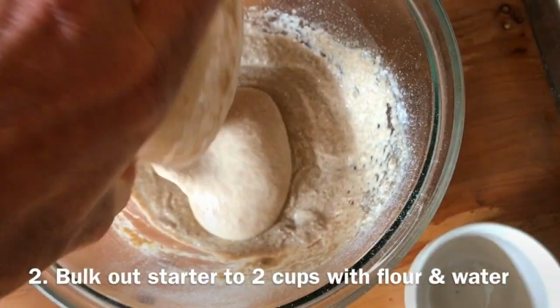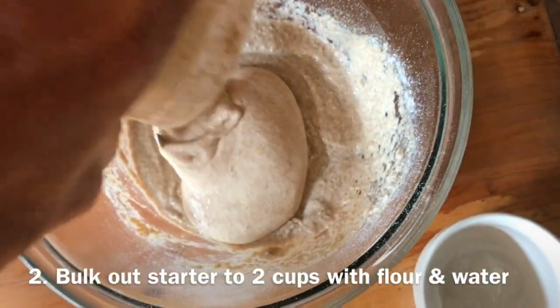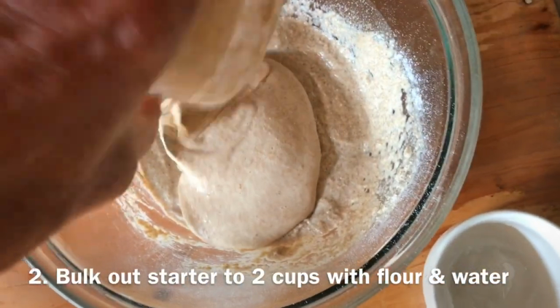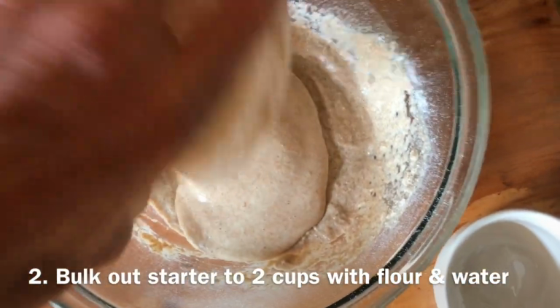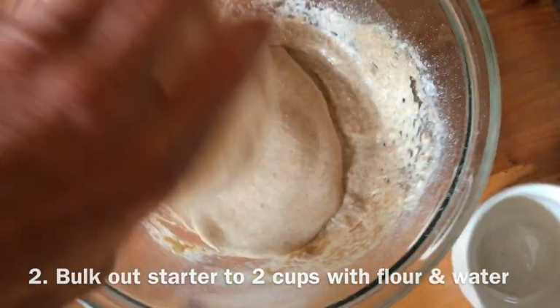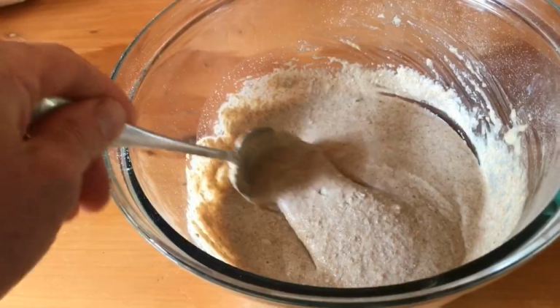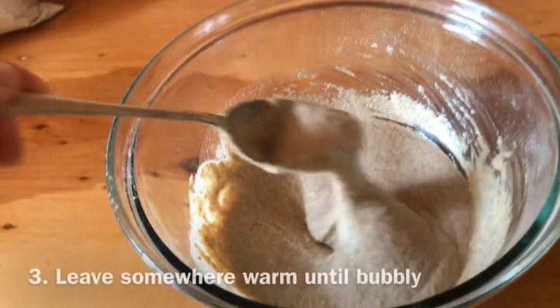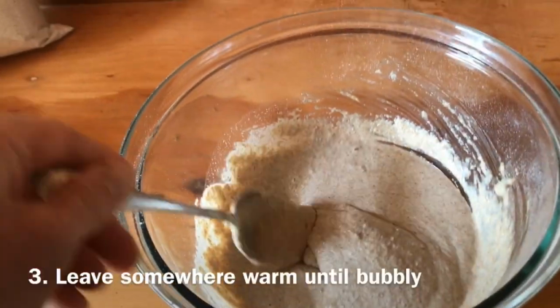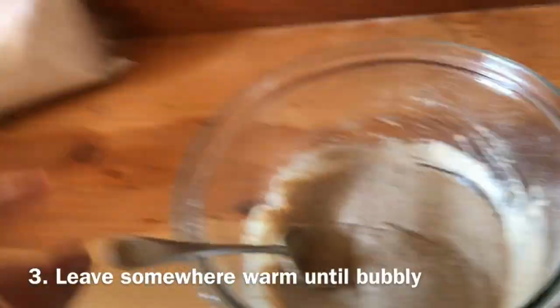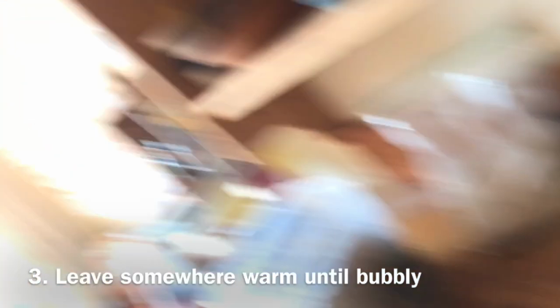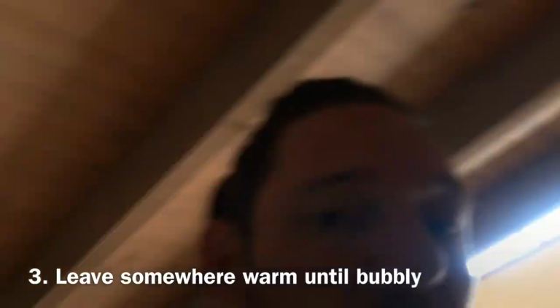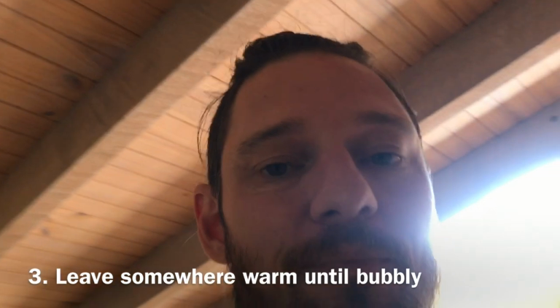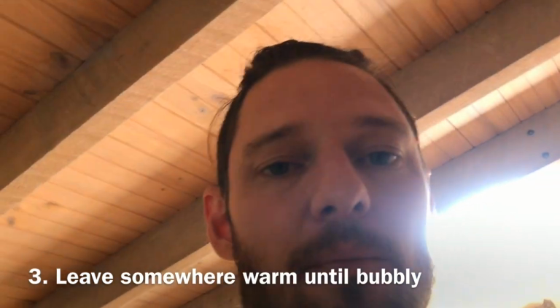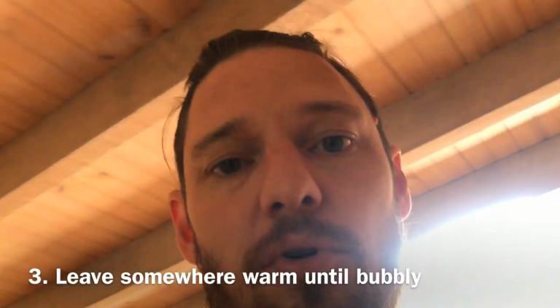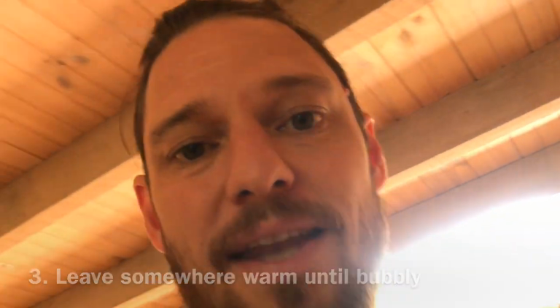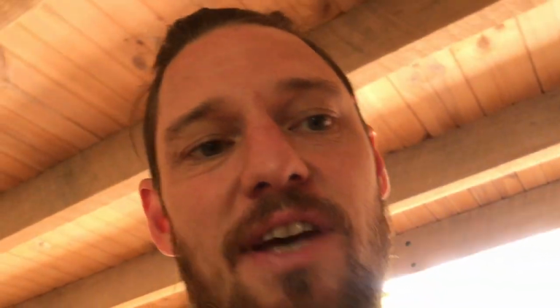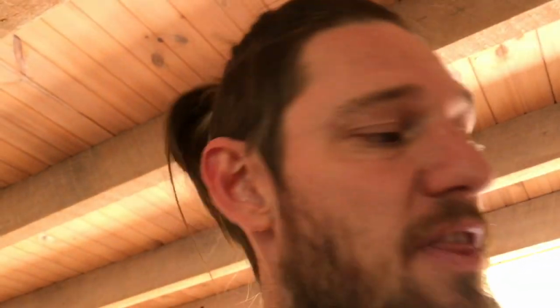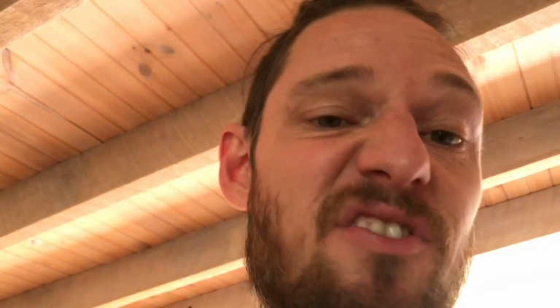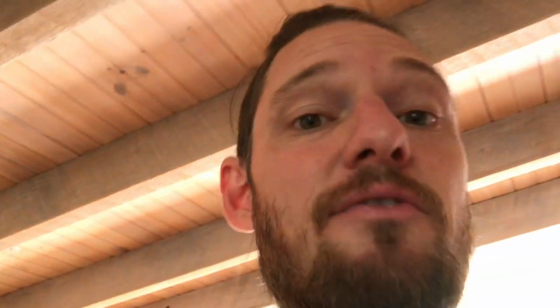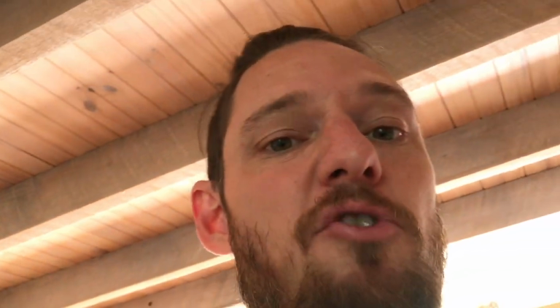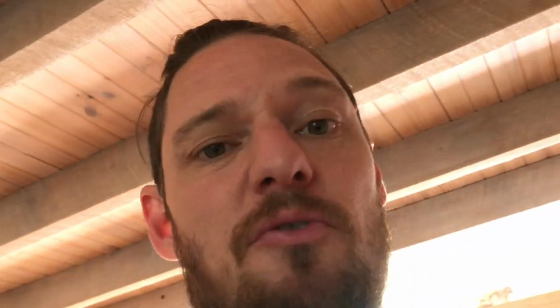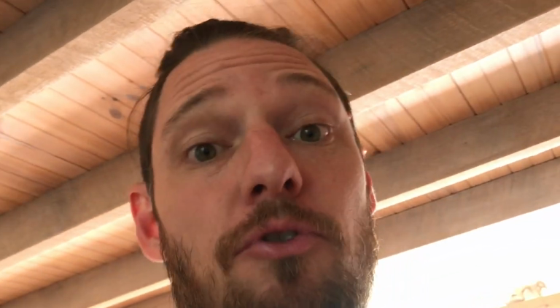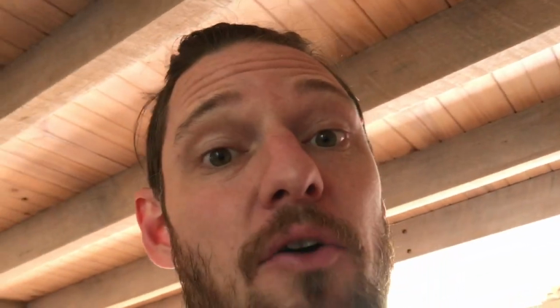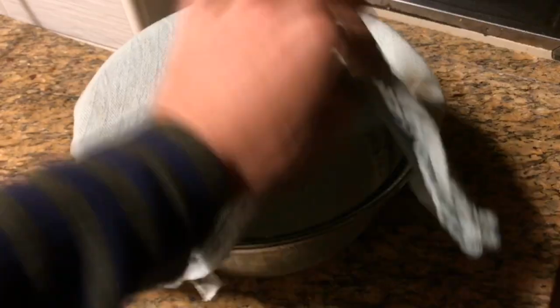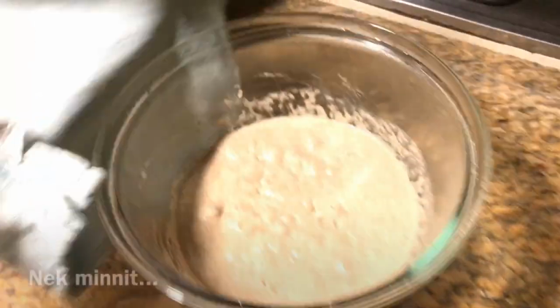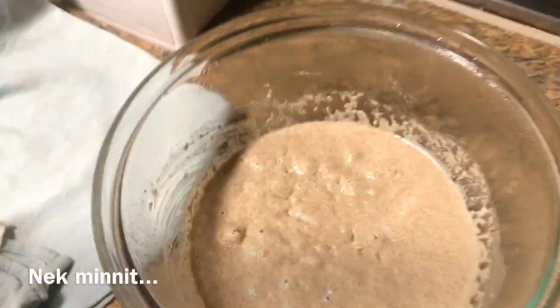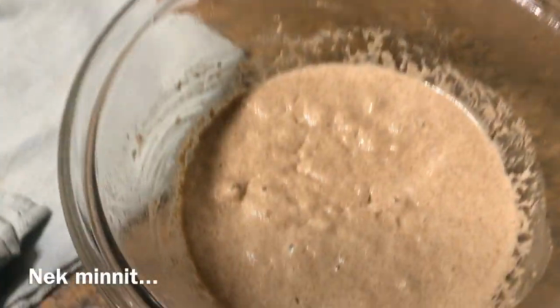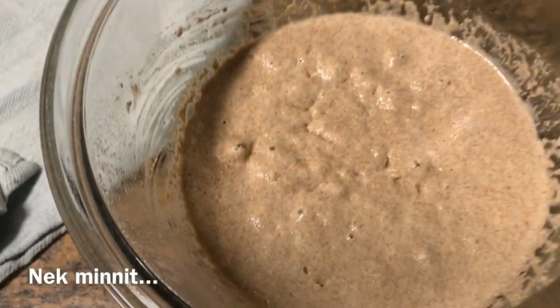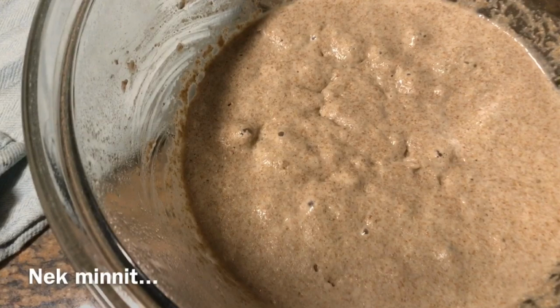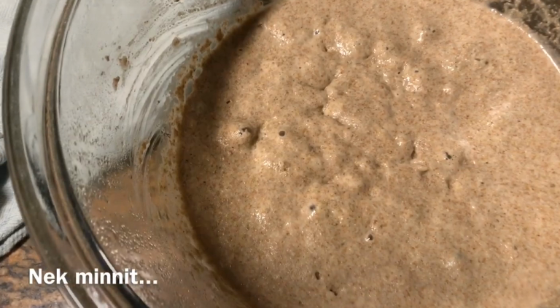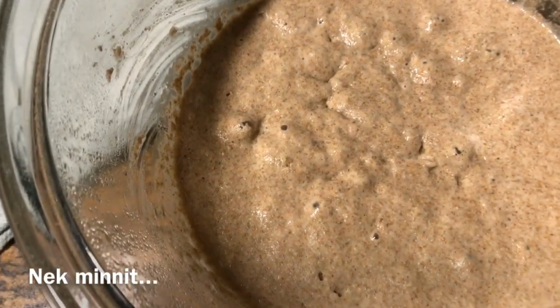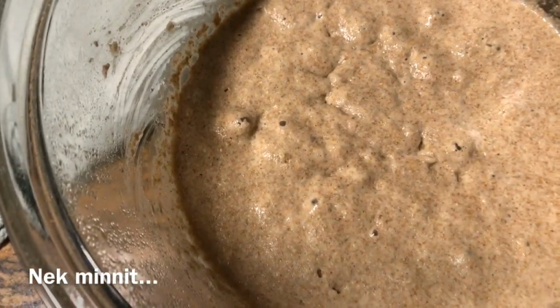Just chuck that in. I've got about two cups of starter, and I'm going to put a wet tea towel over that and just leave it for about three to four hours. You can see it started to bubble there.